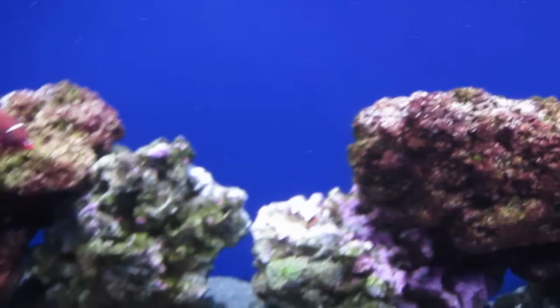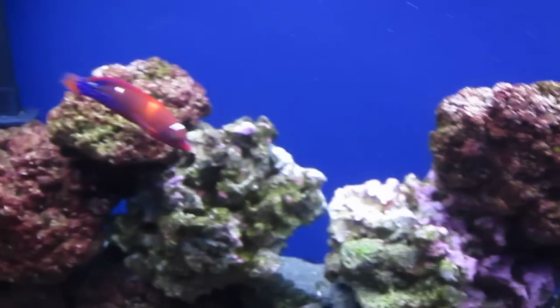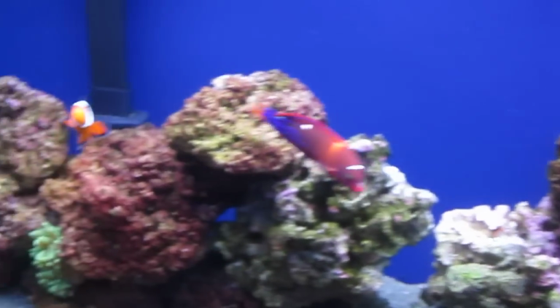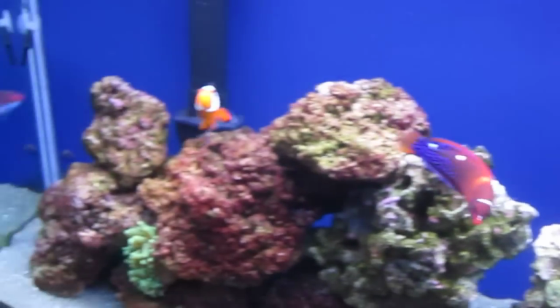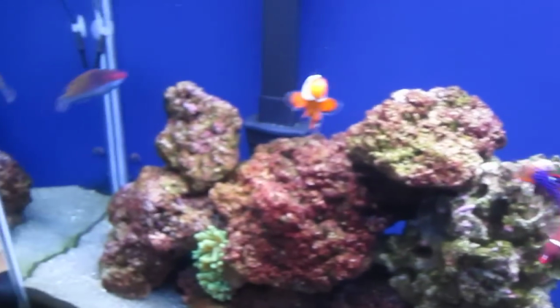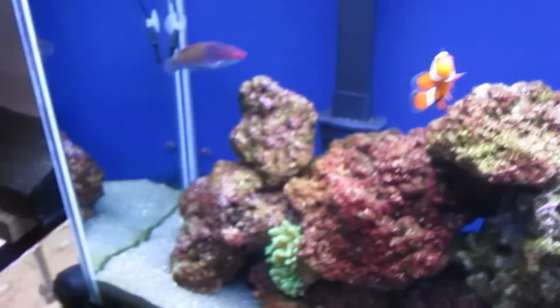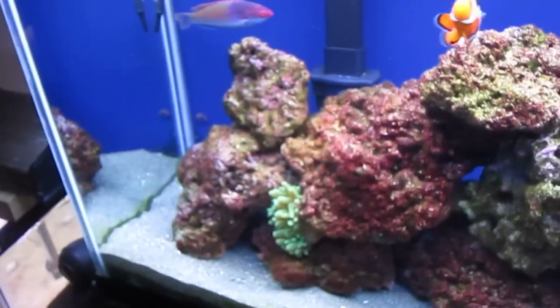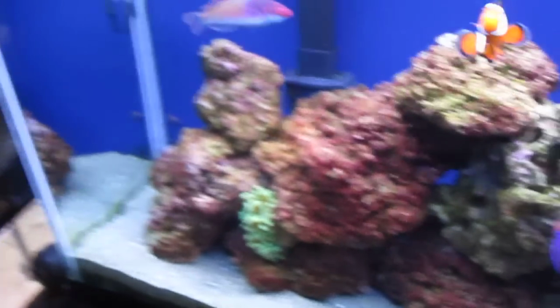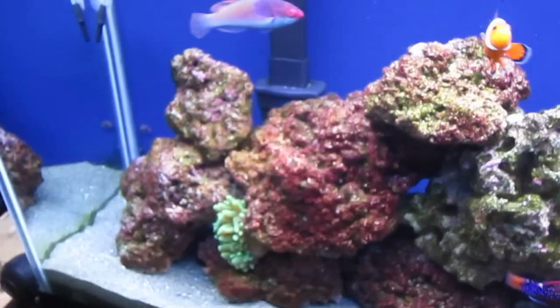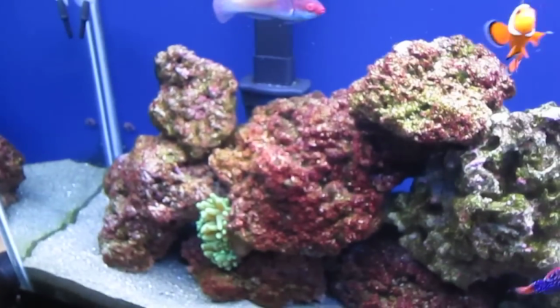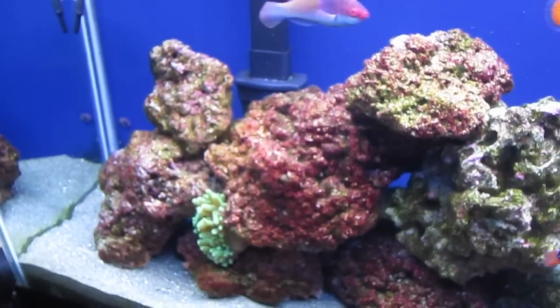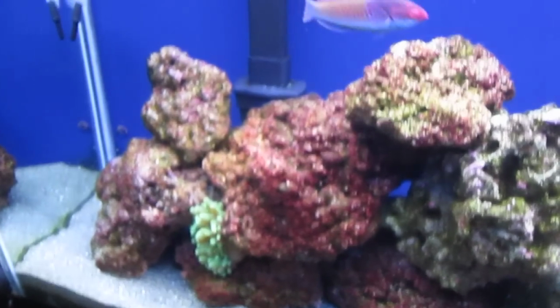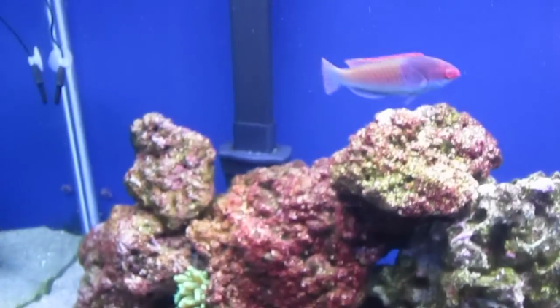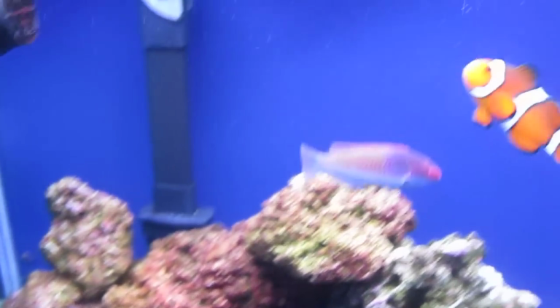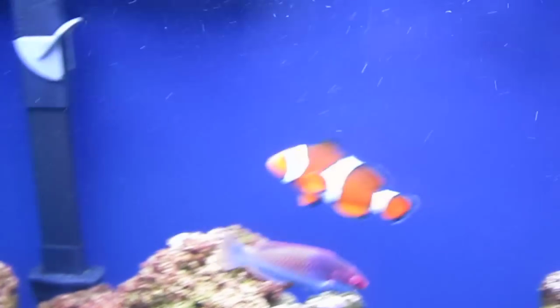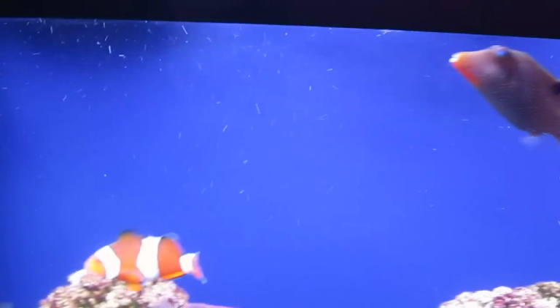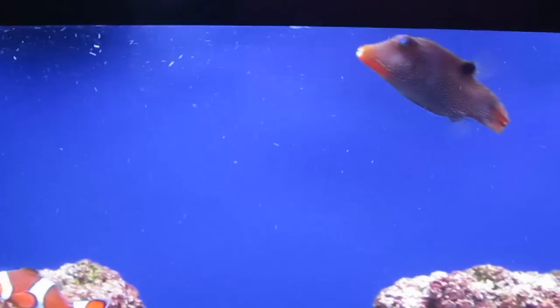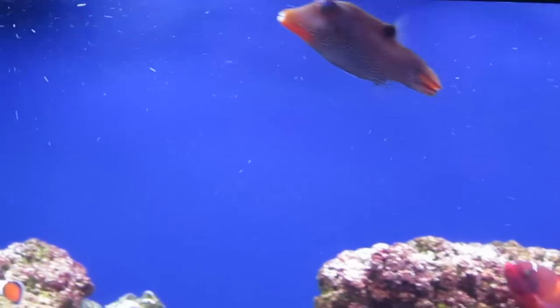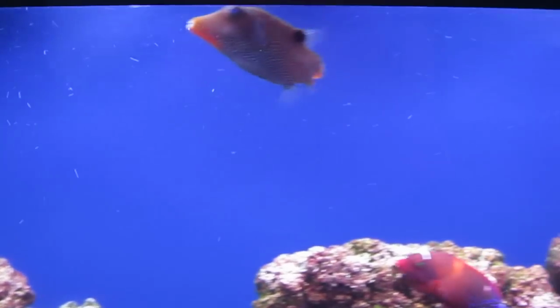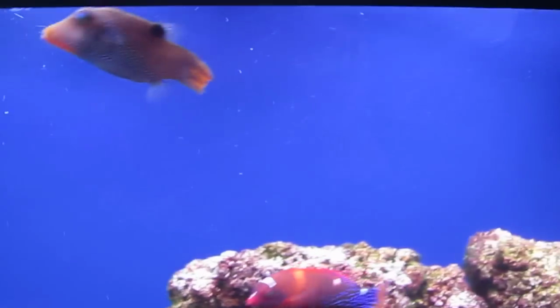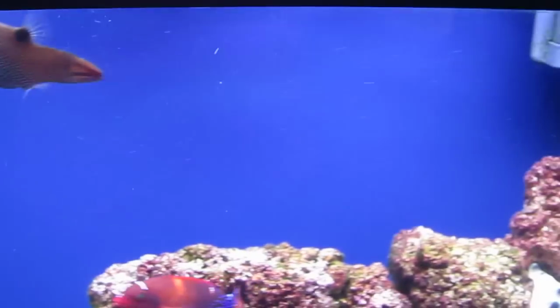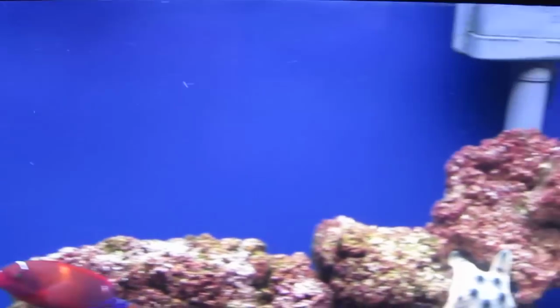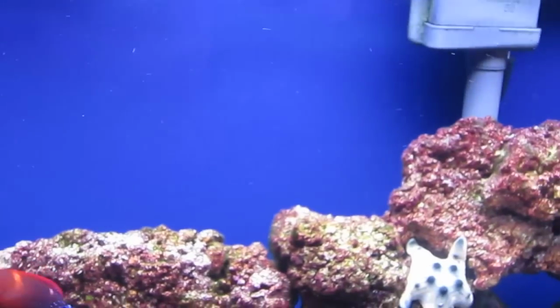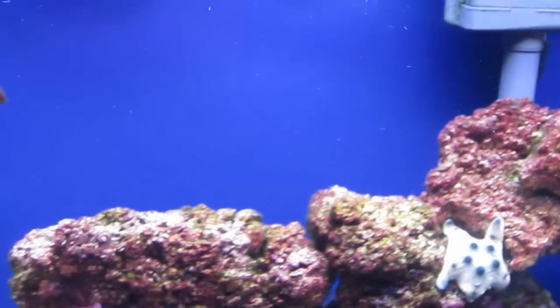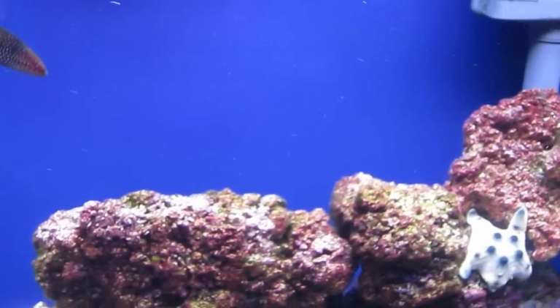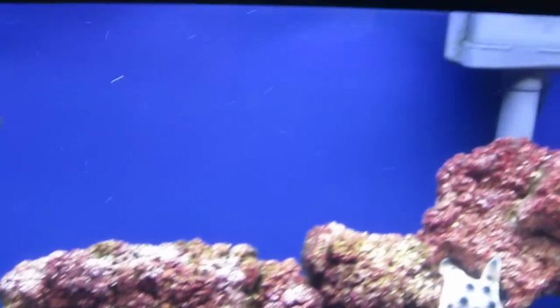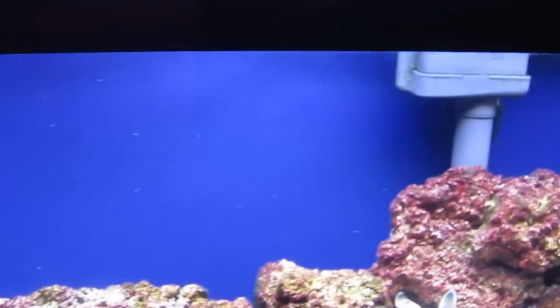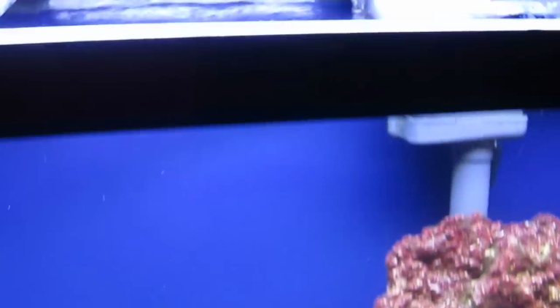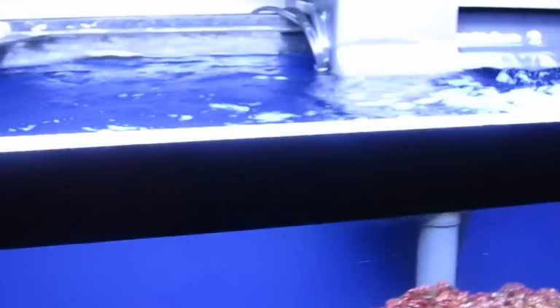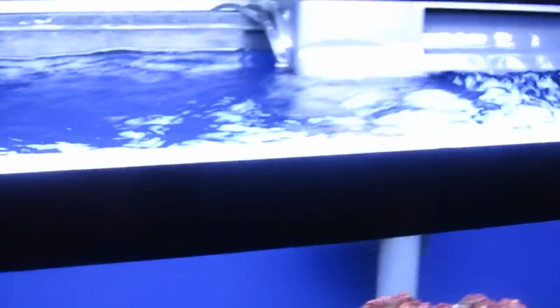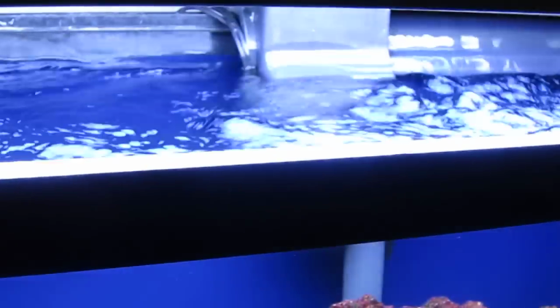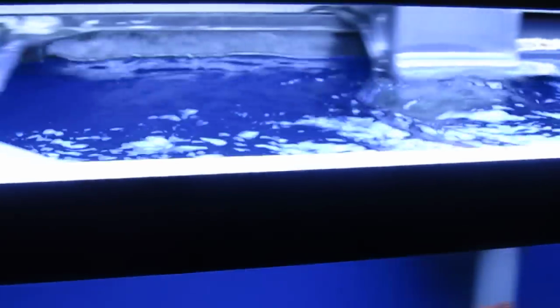Quick look at the tank — nice and clean. Moved the heater out of the way so the back of the tank is open. Good water movement as usual.